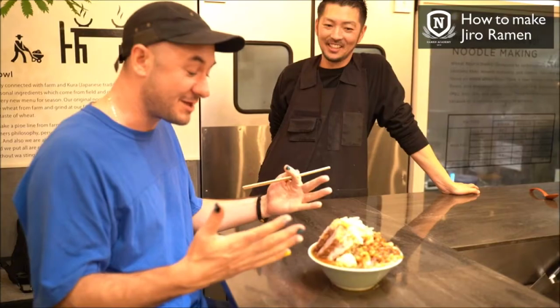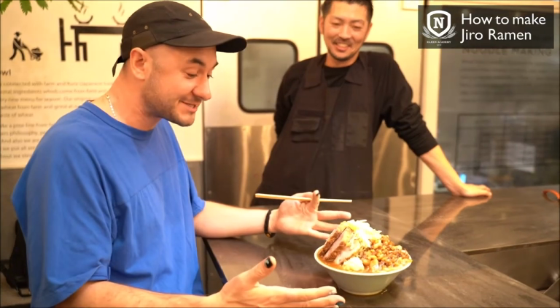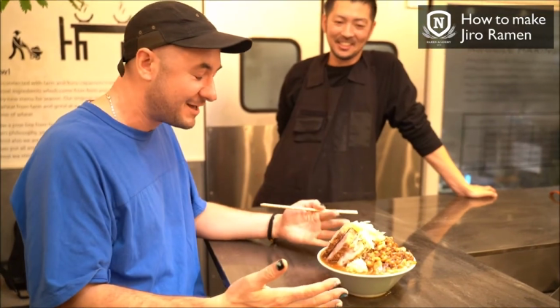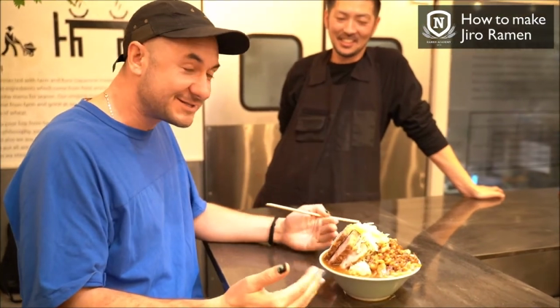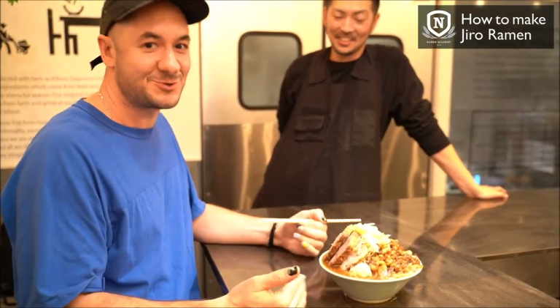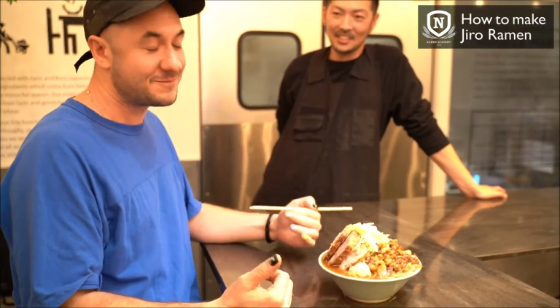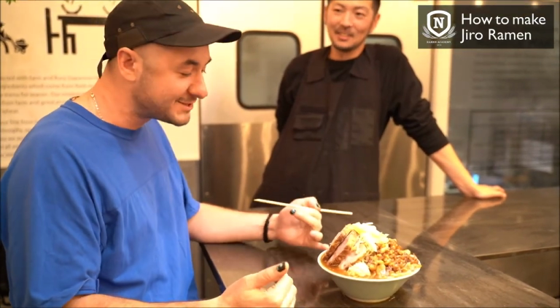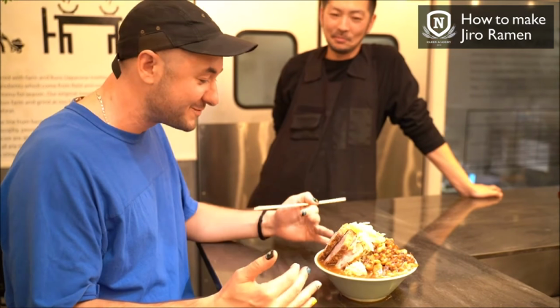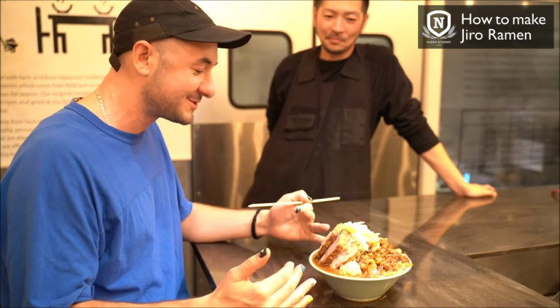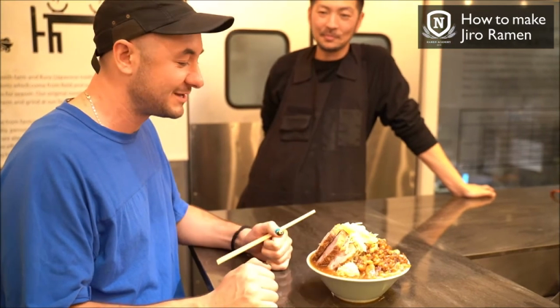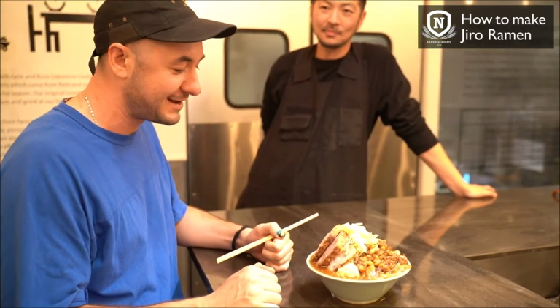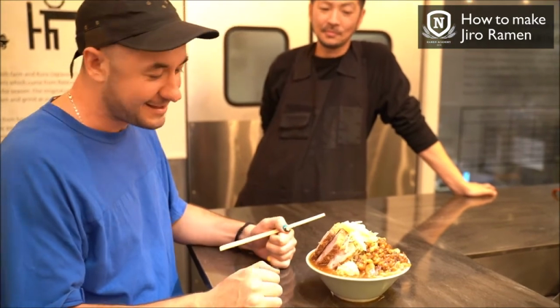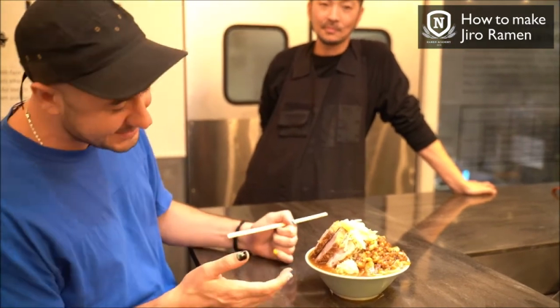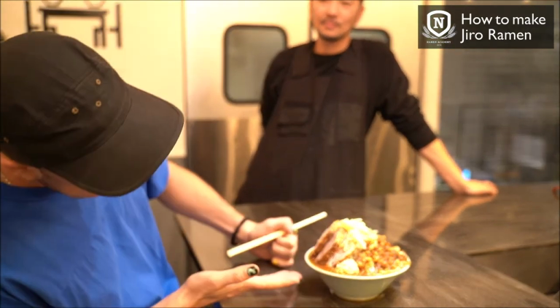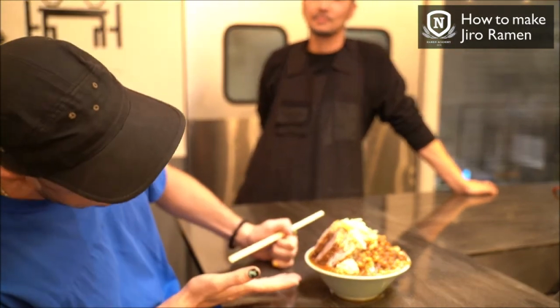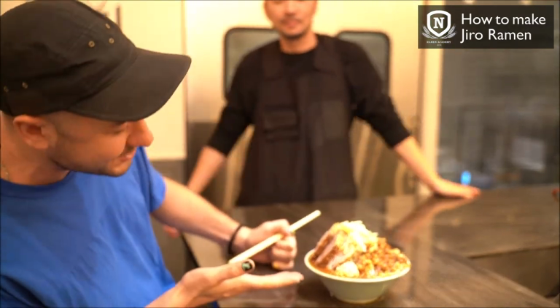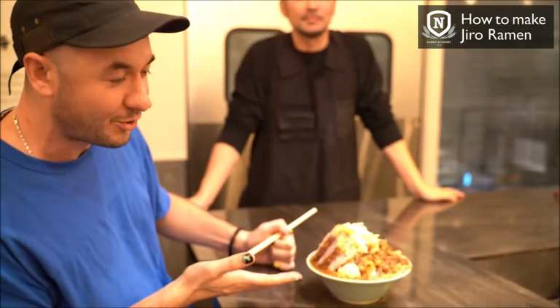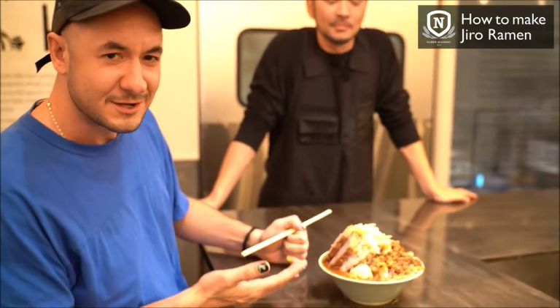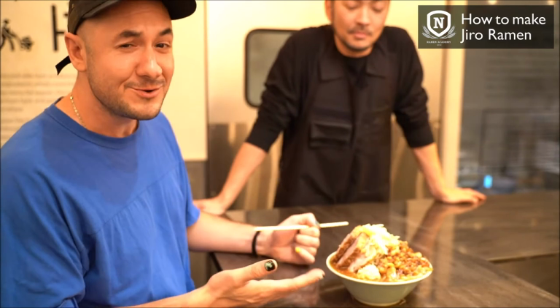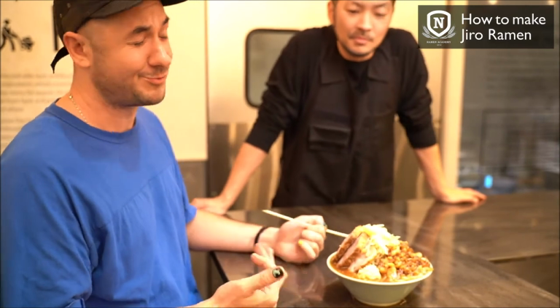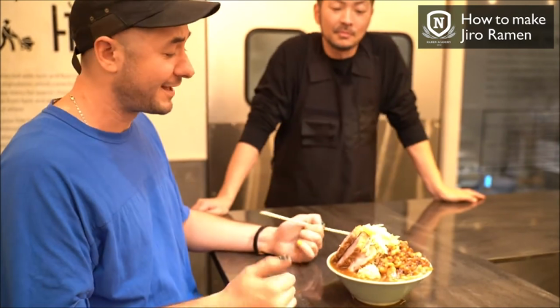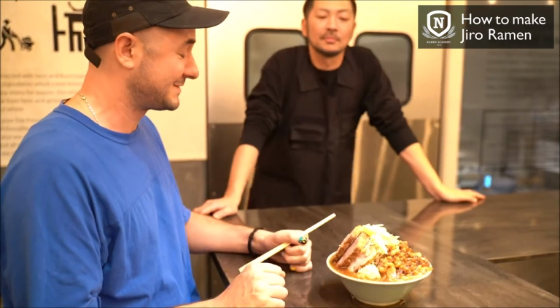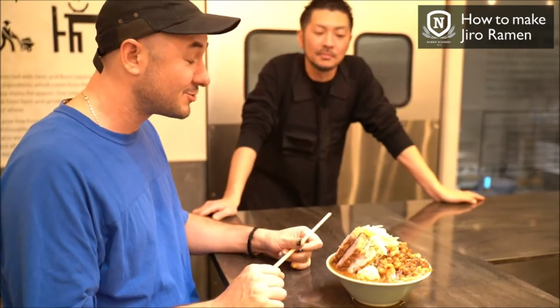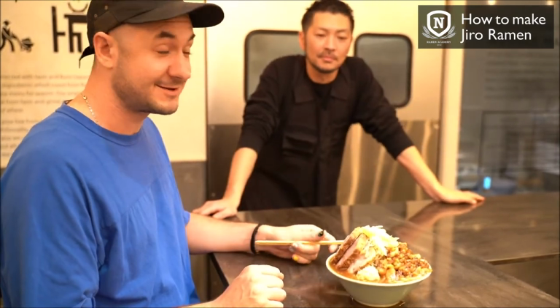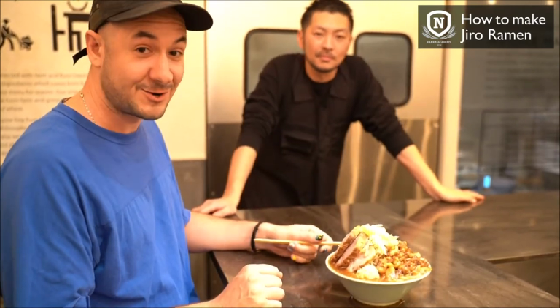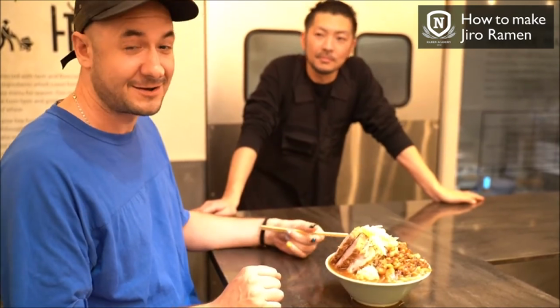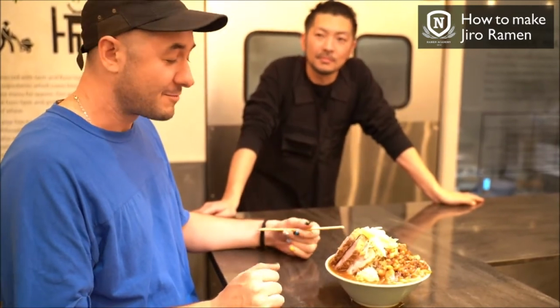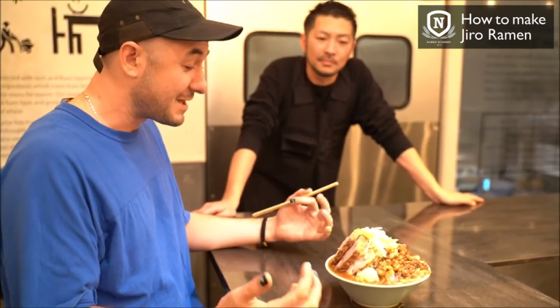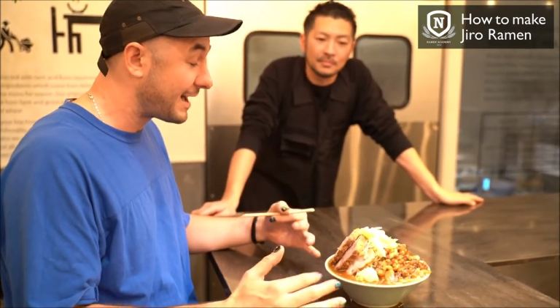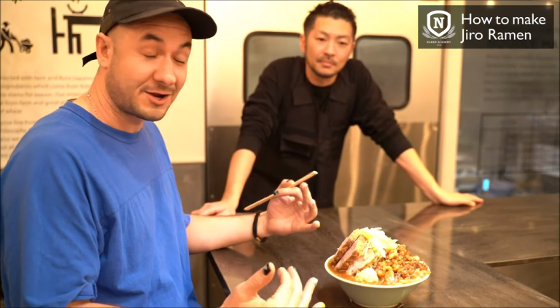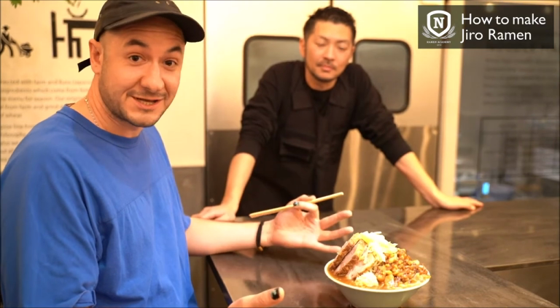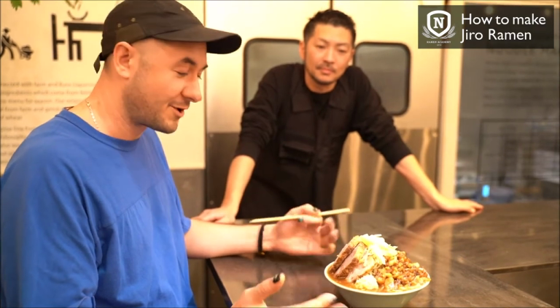Jiro style — this is one of the most infamous styles of ramen in Japan. As you can see, it's a monstrous bowl. Usually you can get this bowl for around 600 to 700 yen, which is maybe why a lot of college kids go for it.